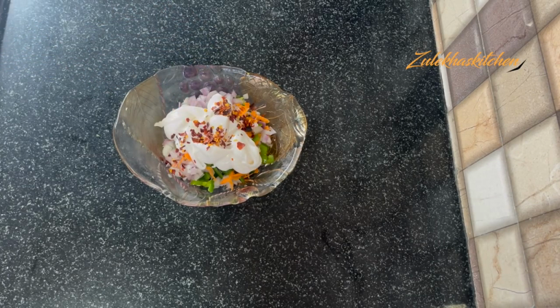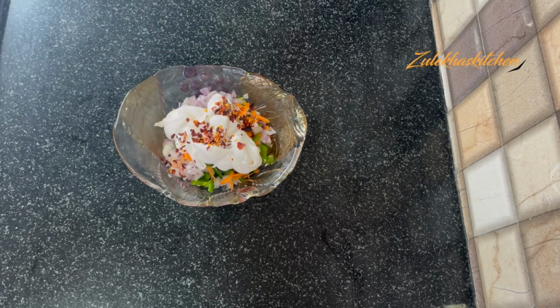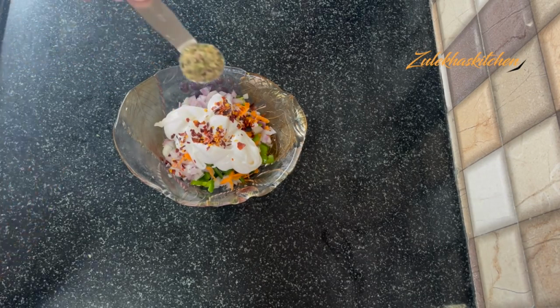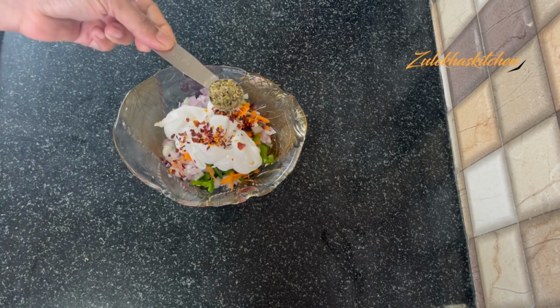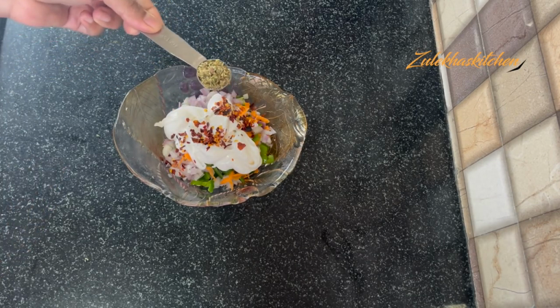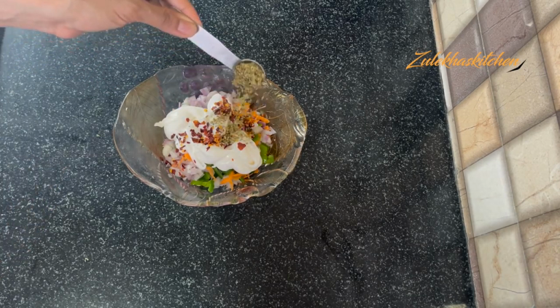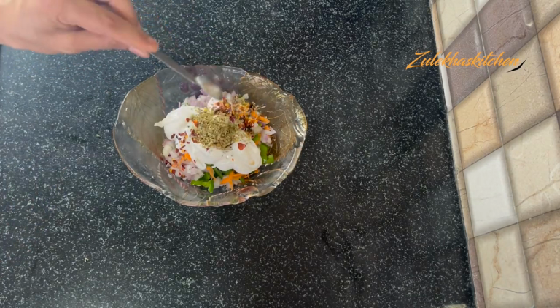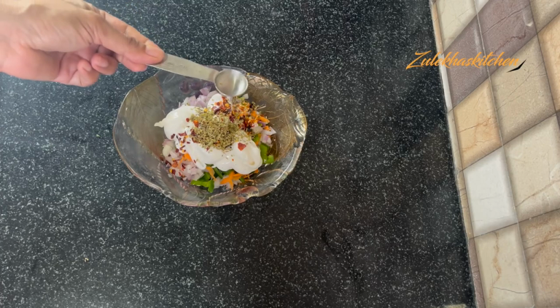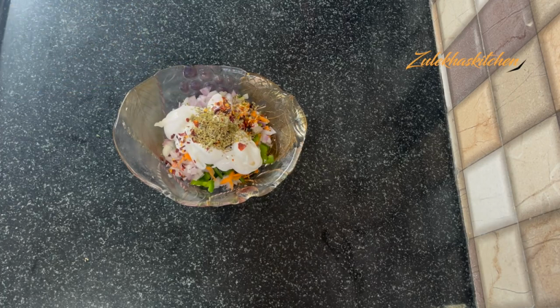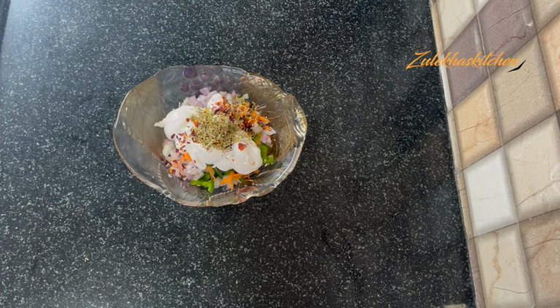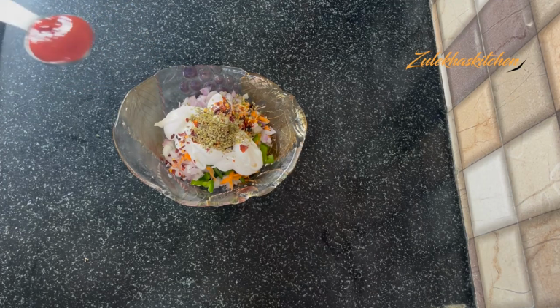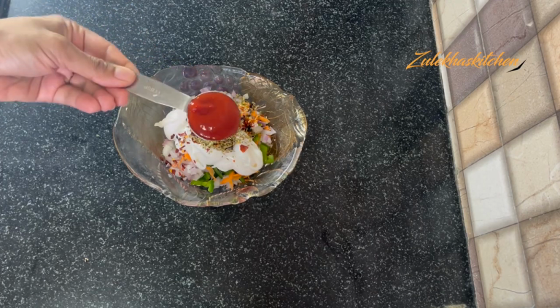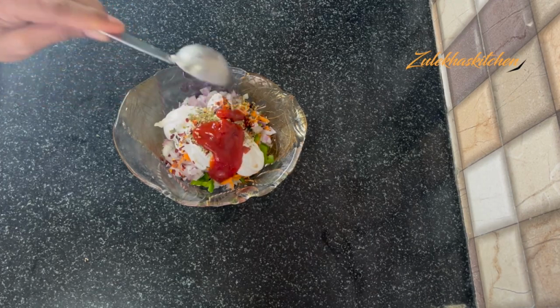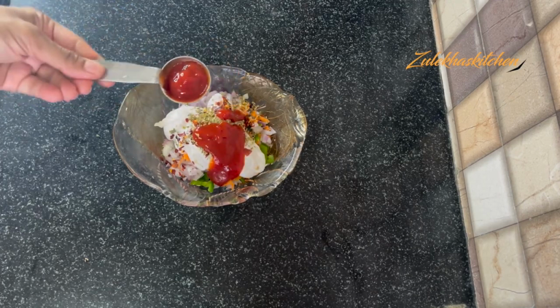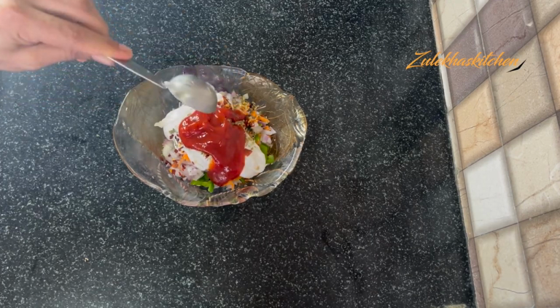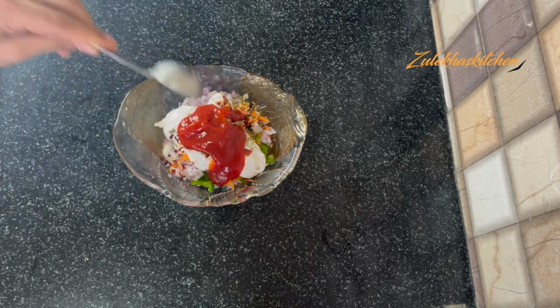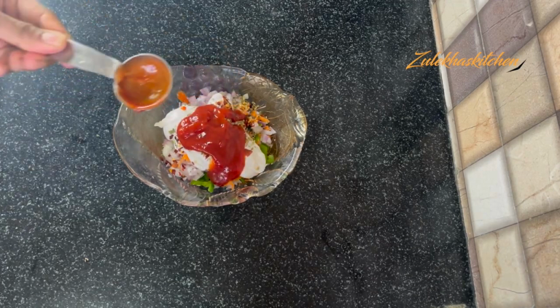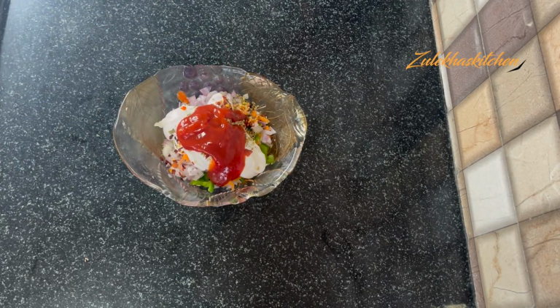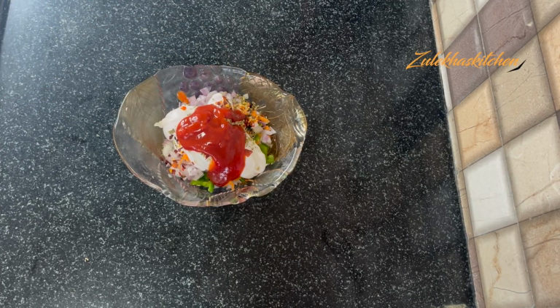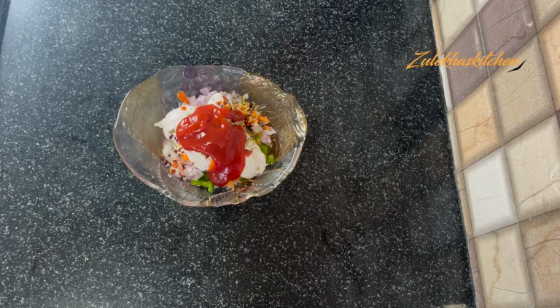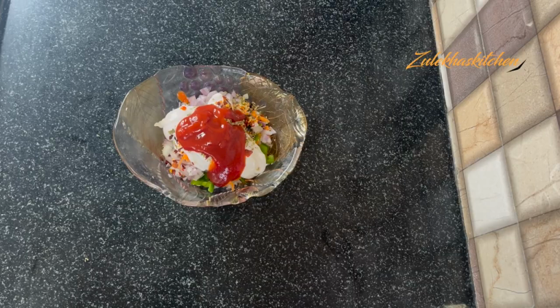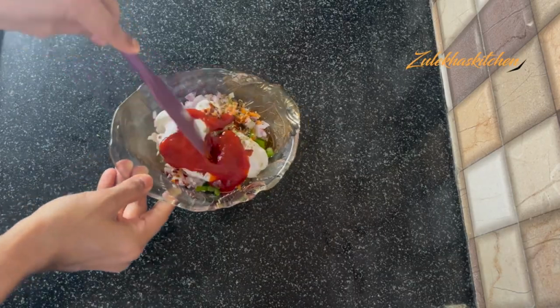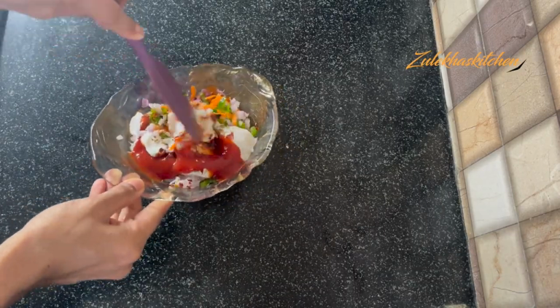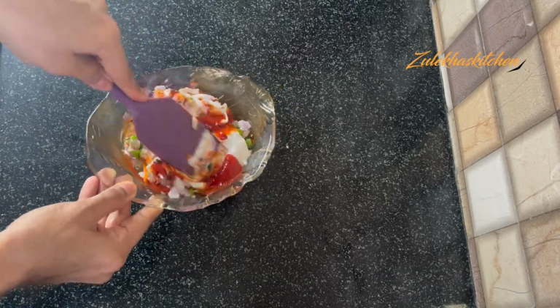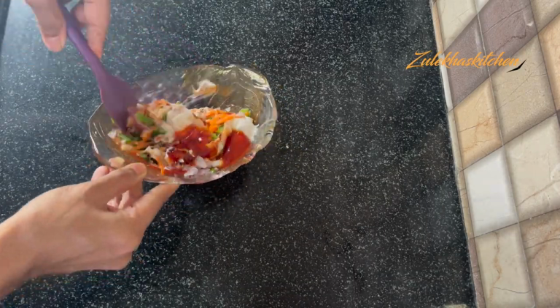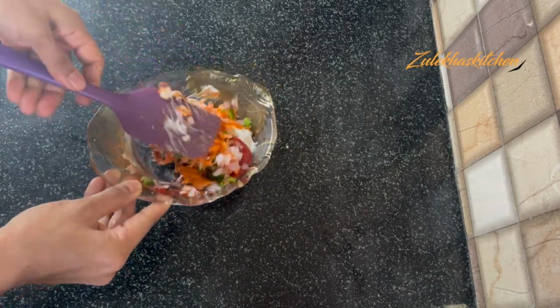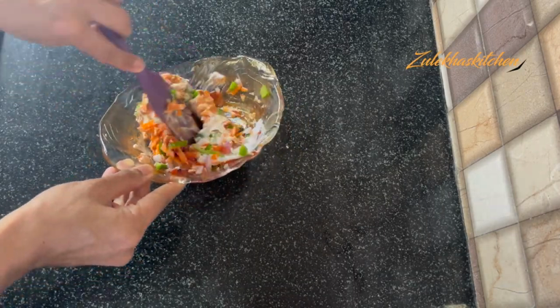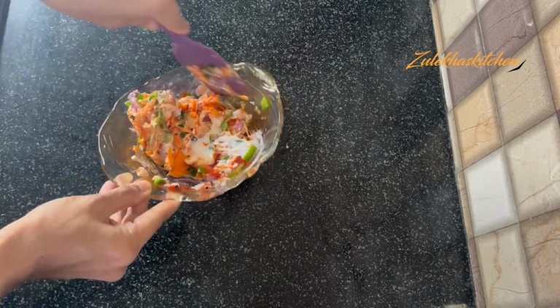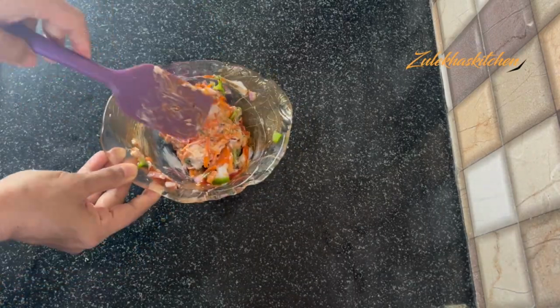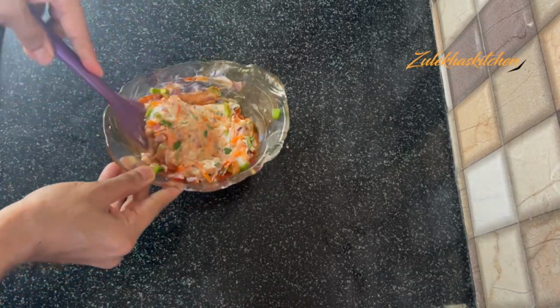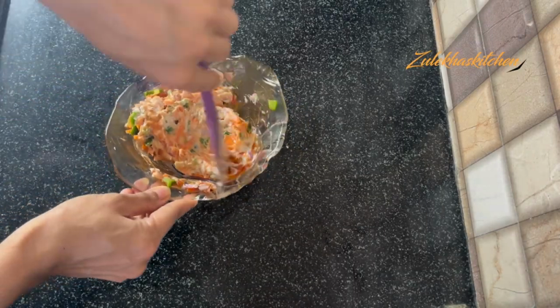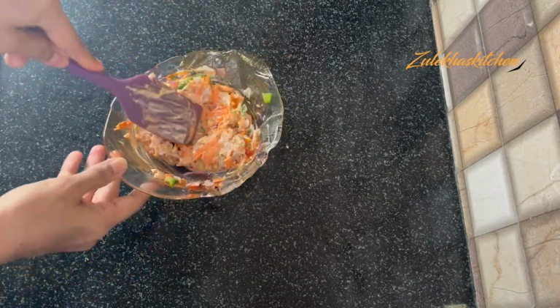Add chili flakes, oregano, mixed herbs, and 1 tbsp of tomato sauce. Now add all the ingredients and mix it well.